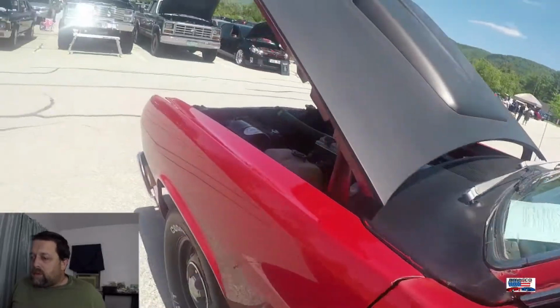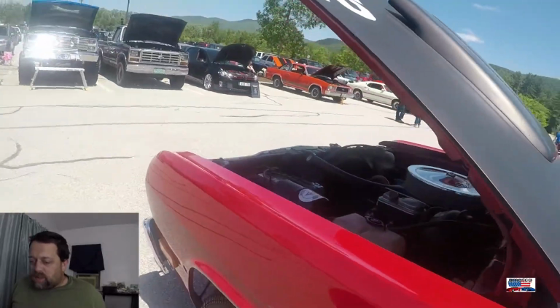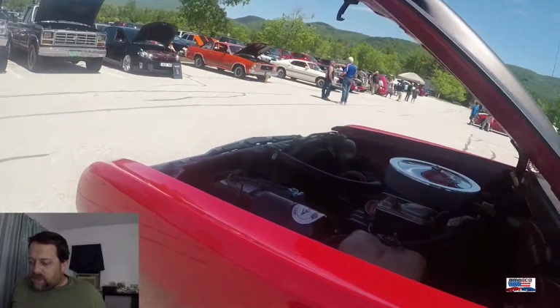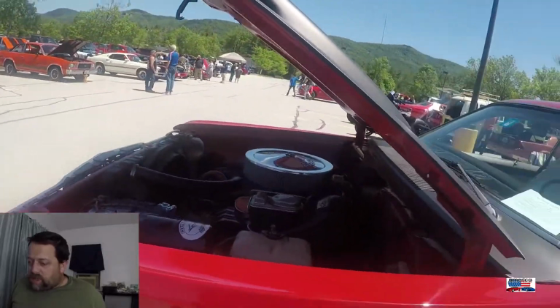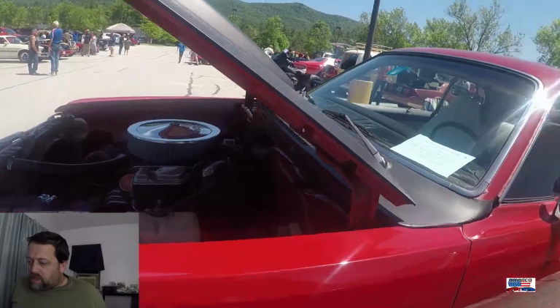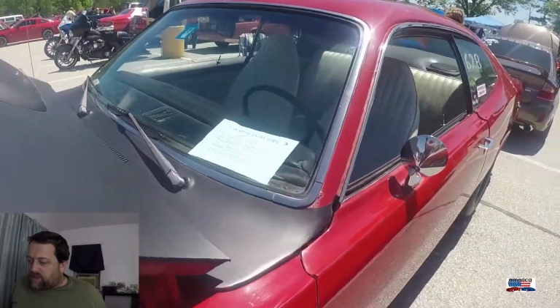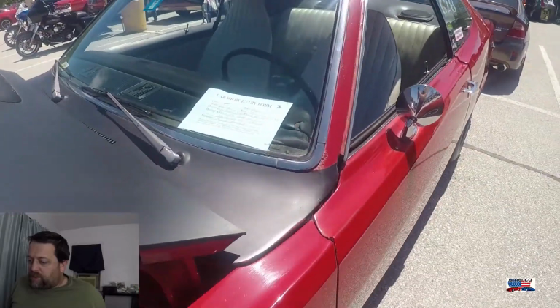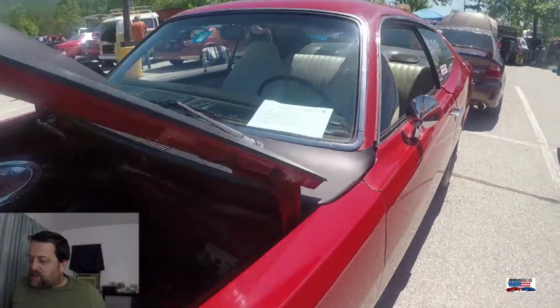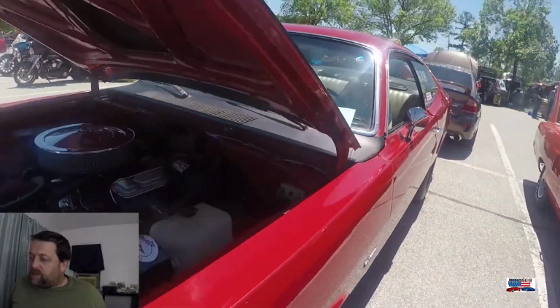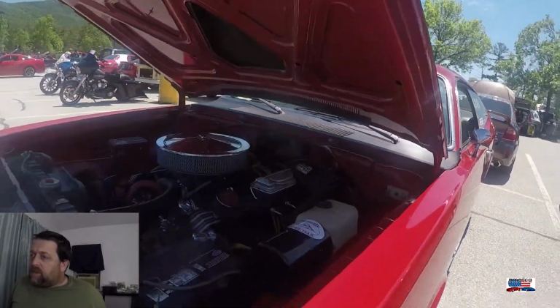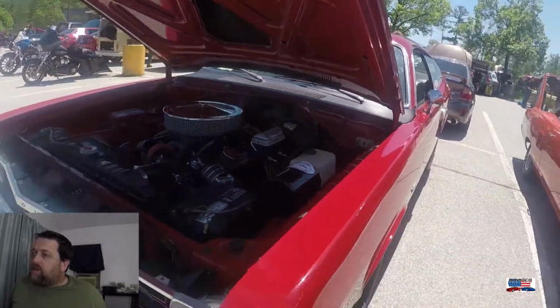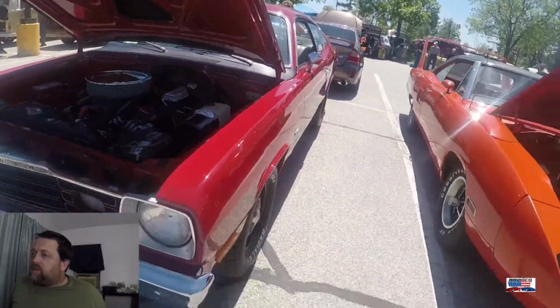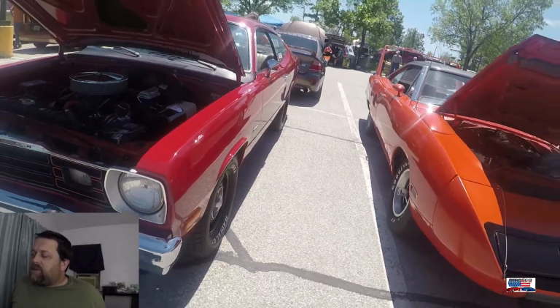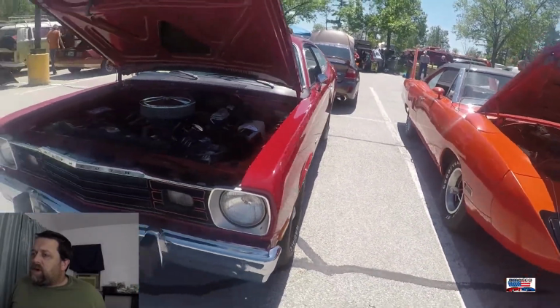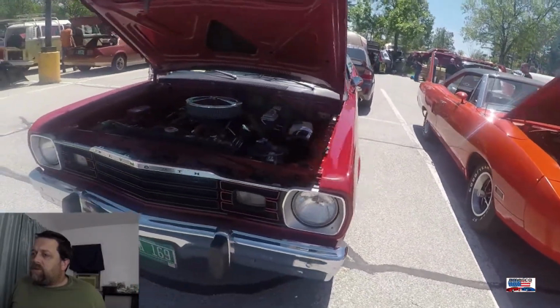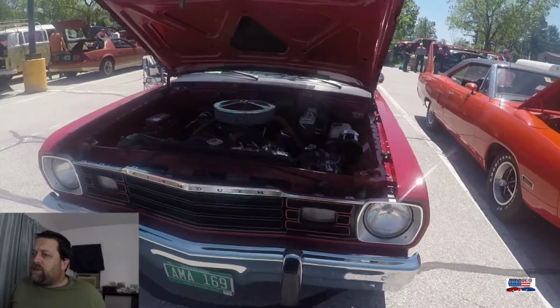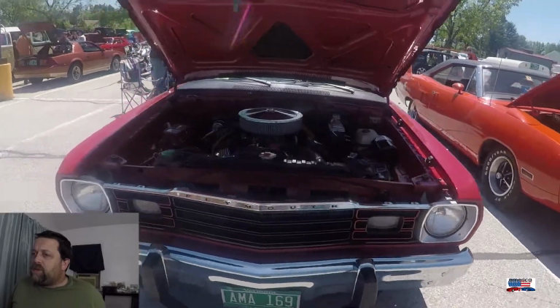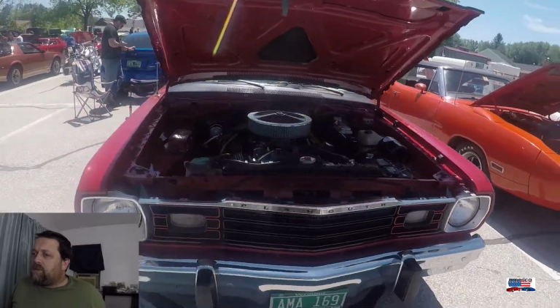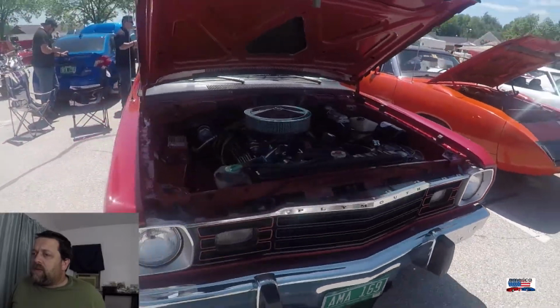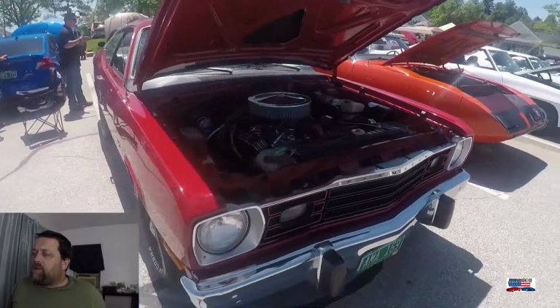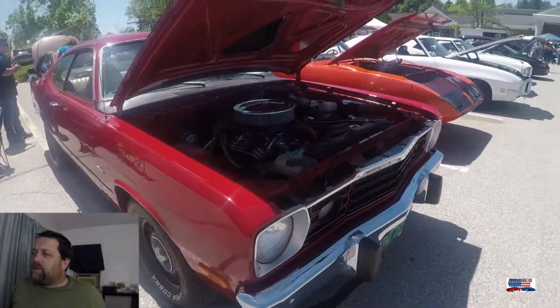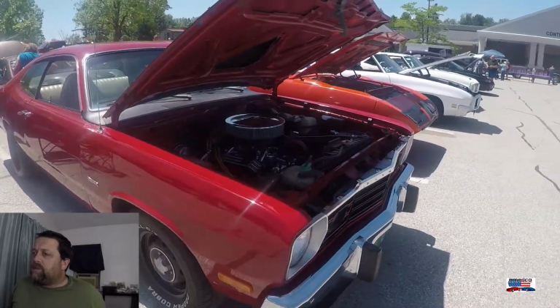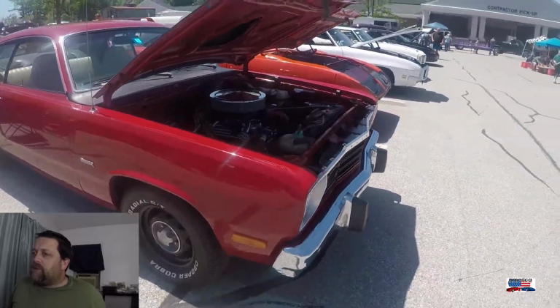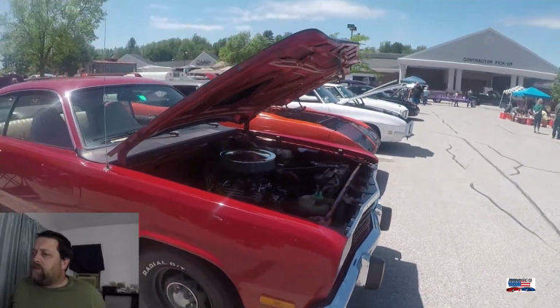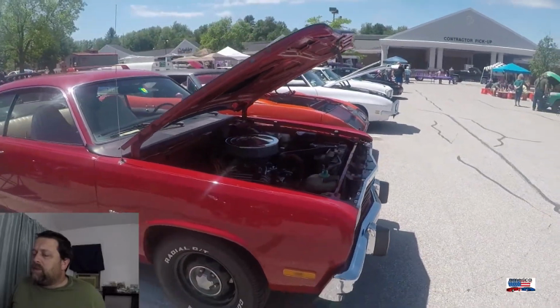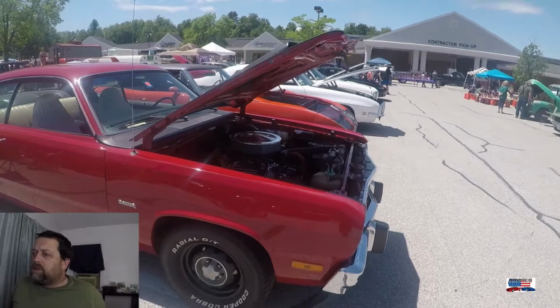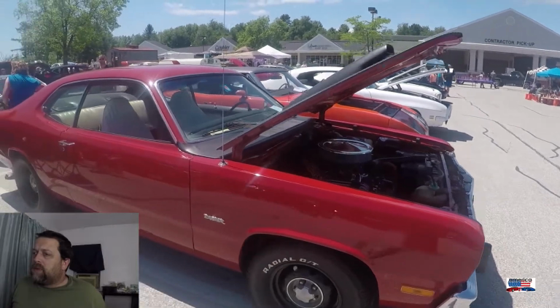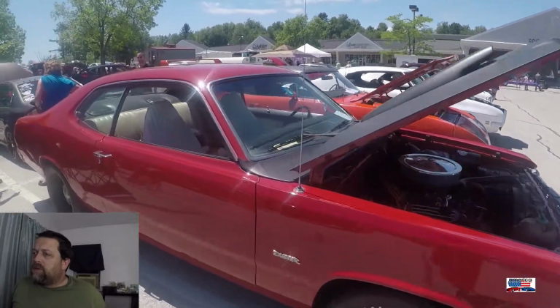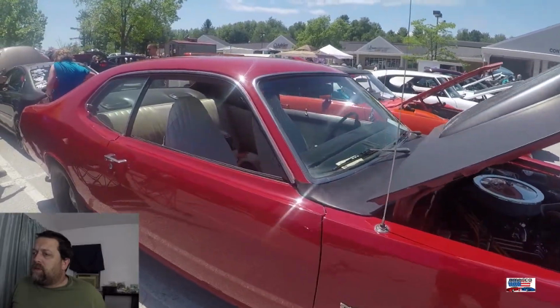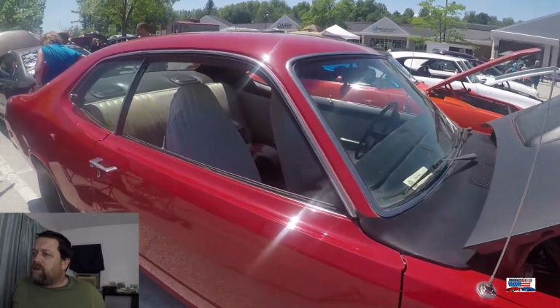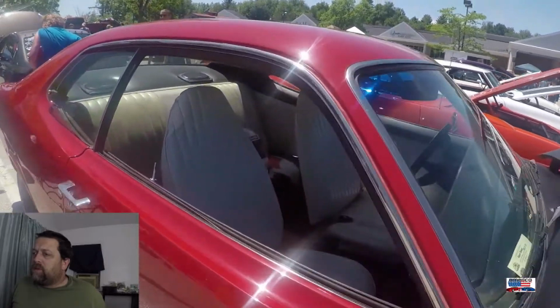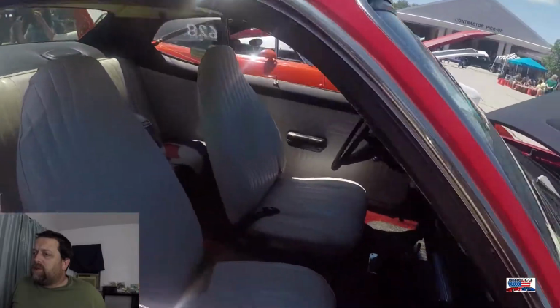This is a '73 Plymouth Duster. I believe this was in the Cars and Coffee video we had for May. So again, check that out if you want a little bit more on this car.